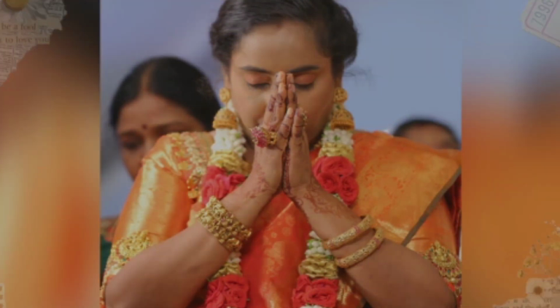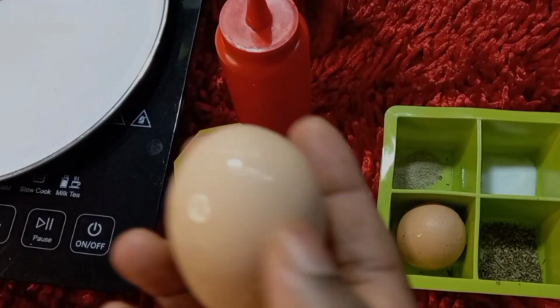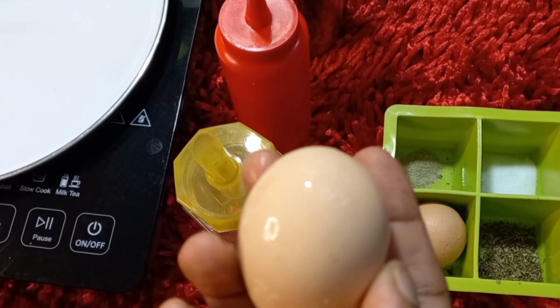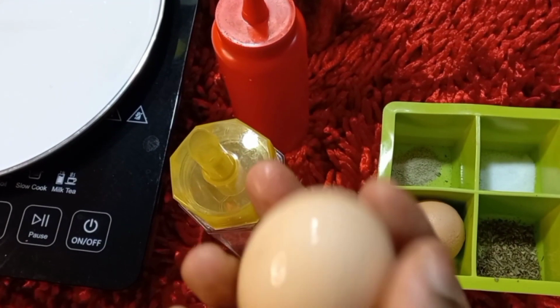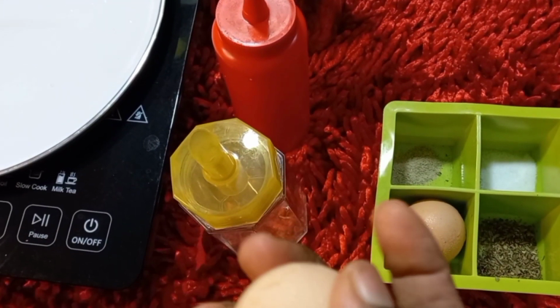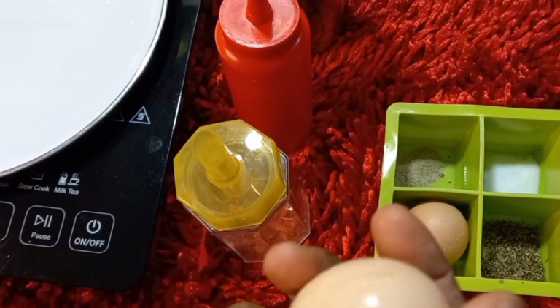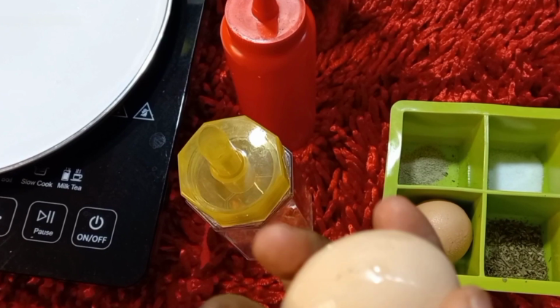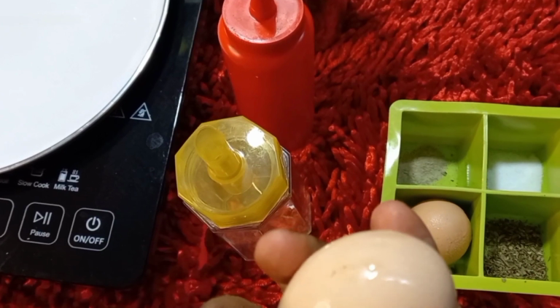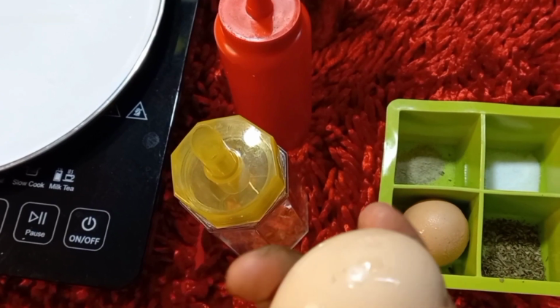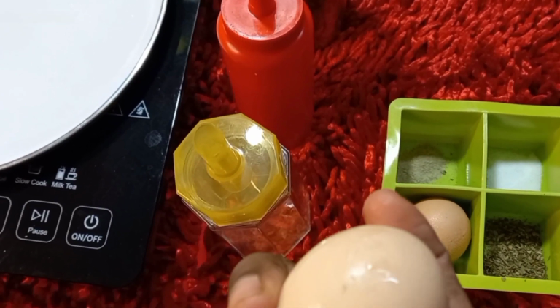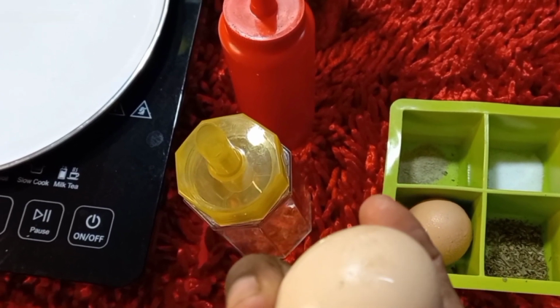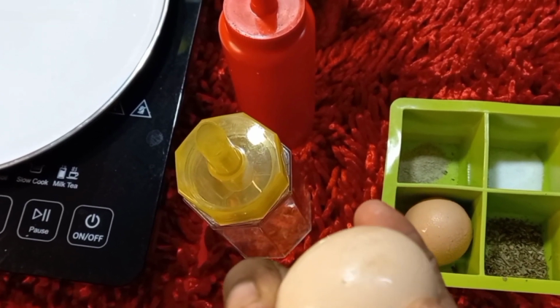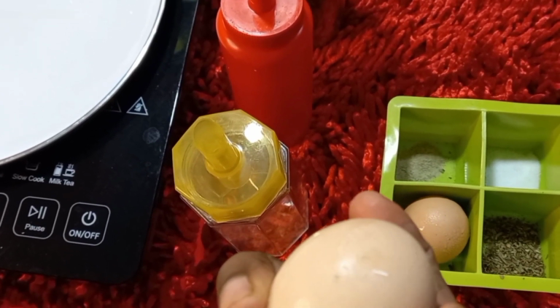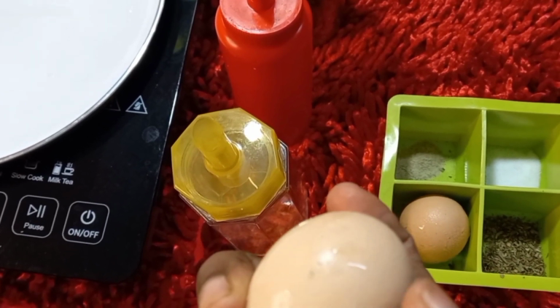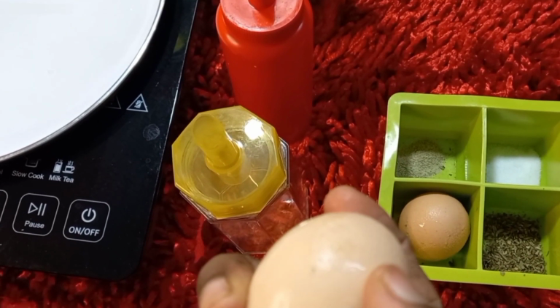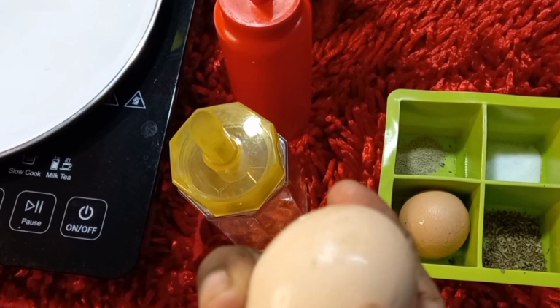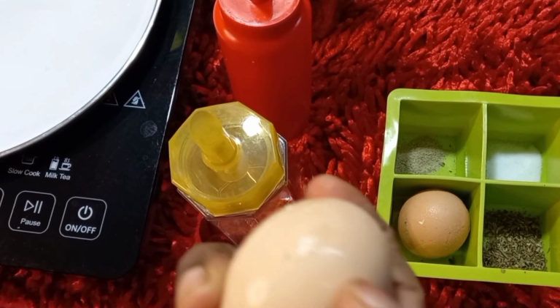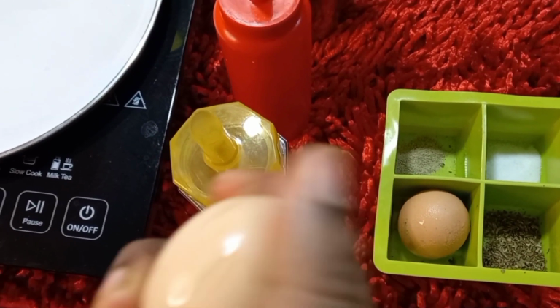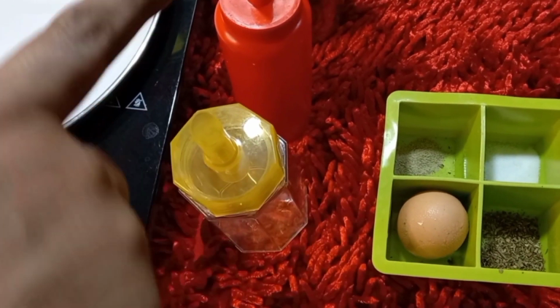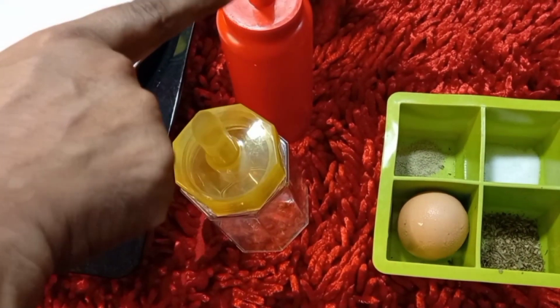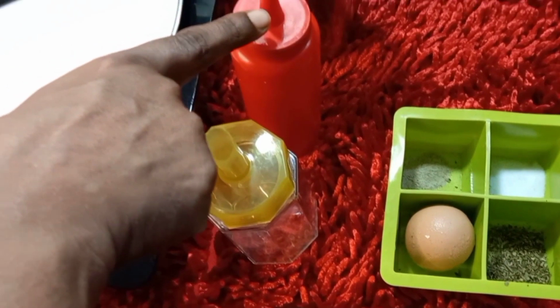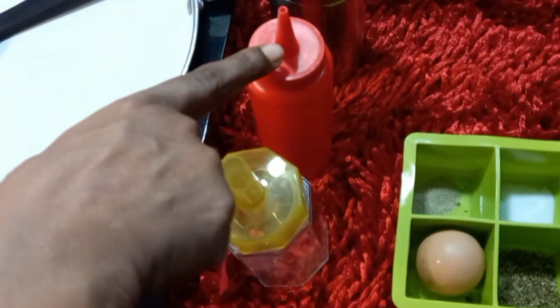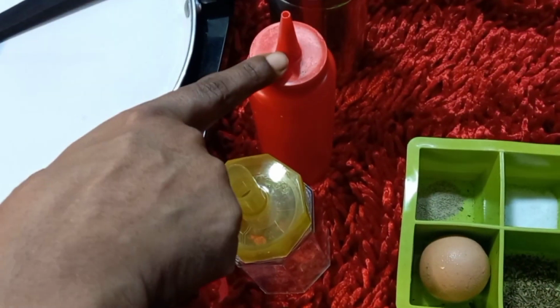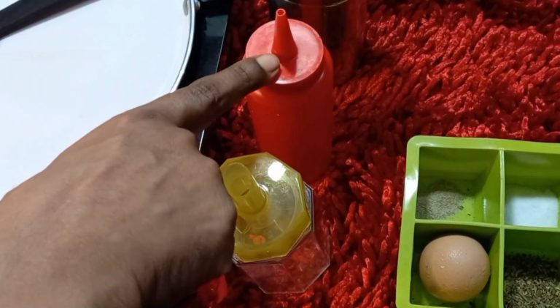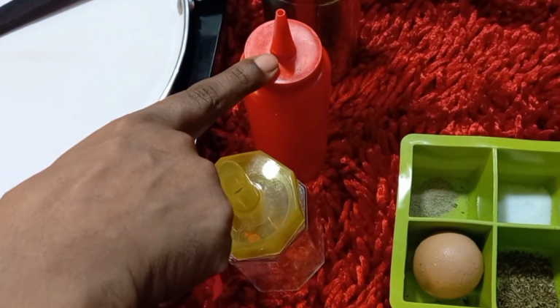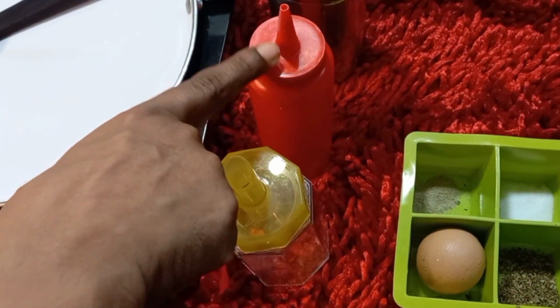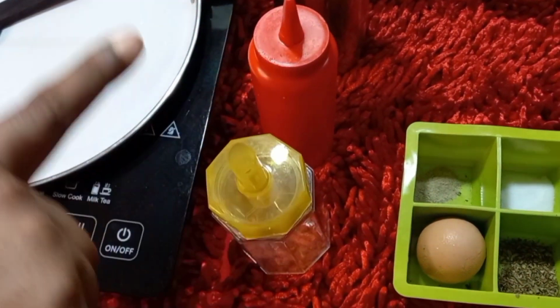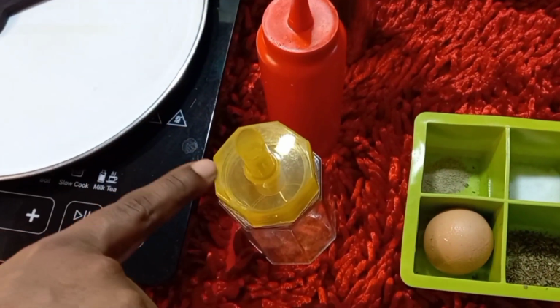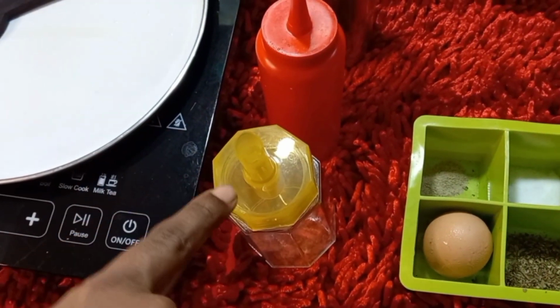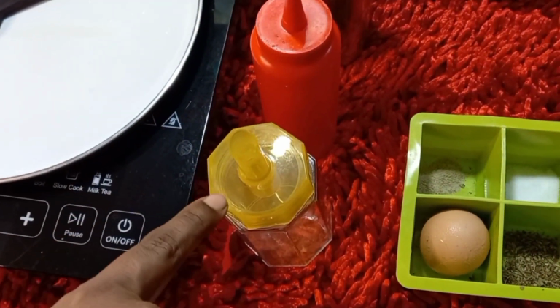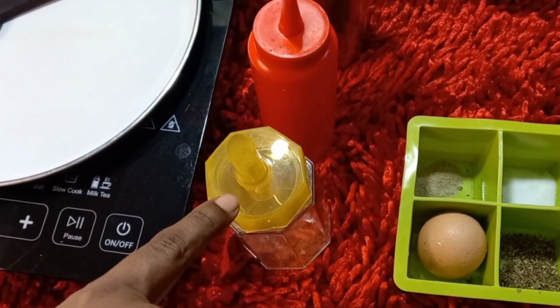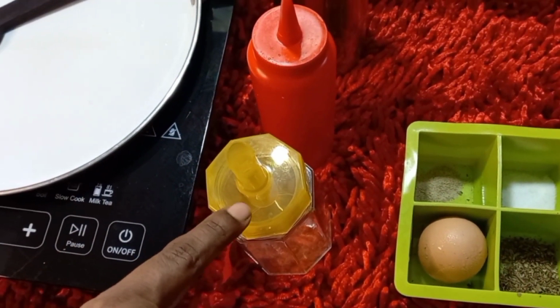What we have to do with this egg? We have to separate the yellow and the white. Separate the yellow in the nozzle bottle and the white in the nozzle bottle.